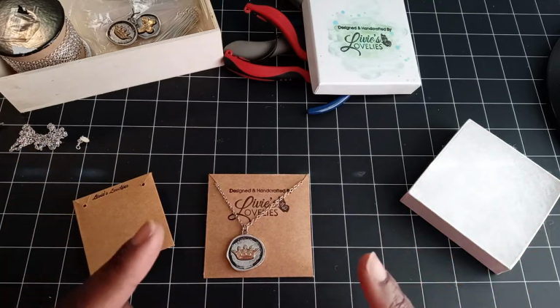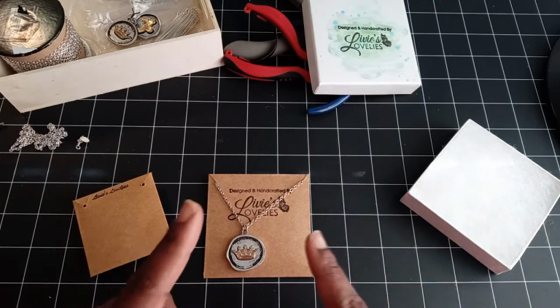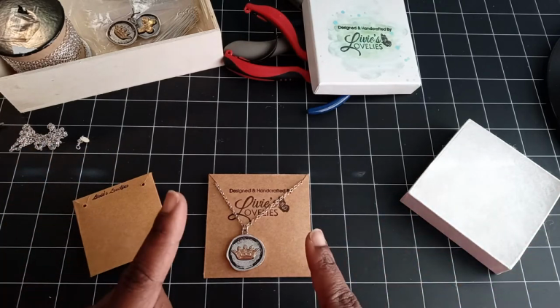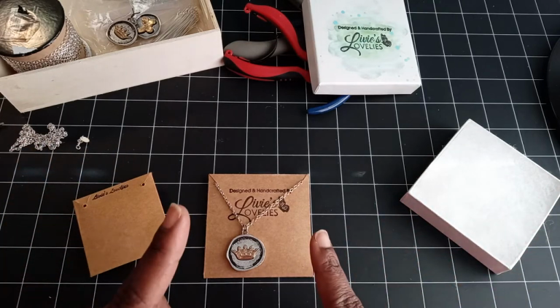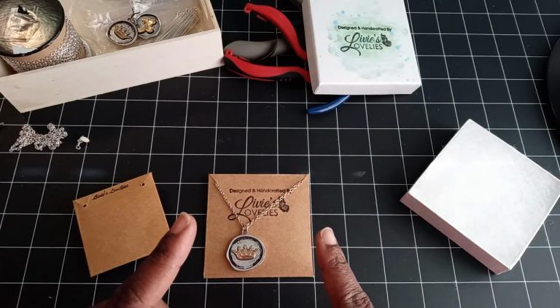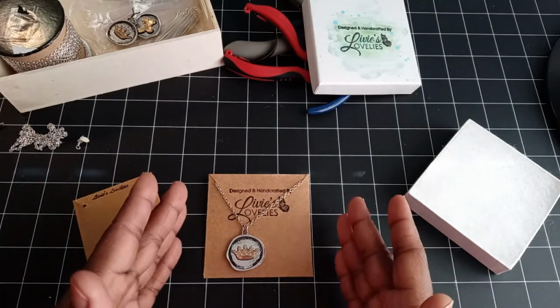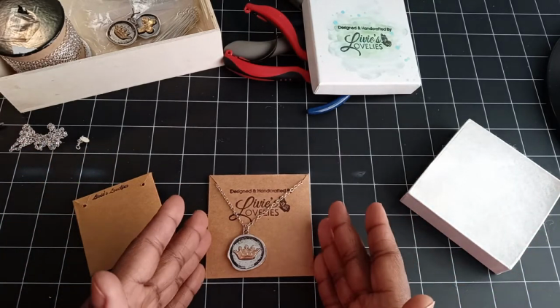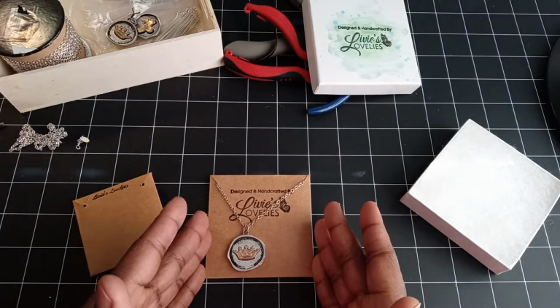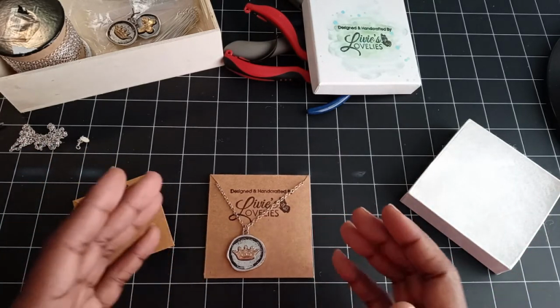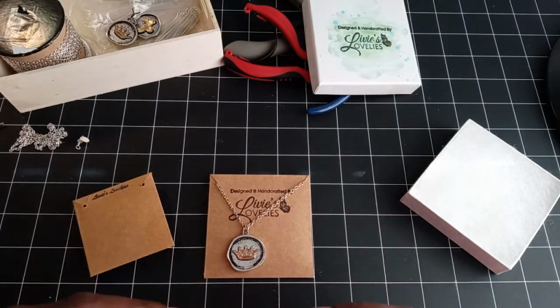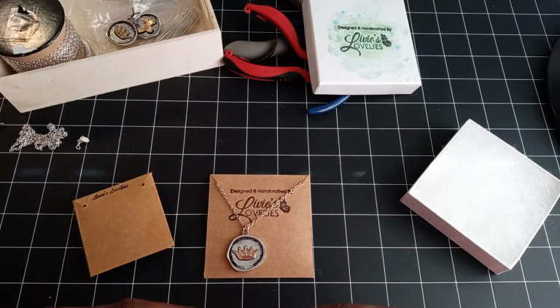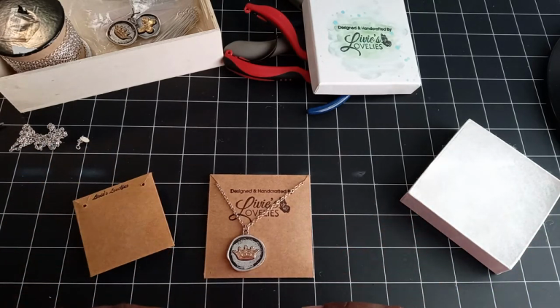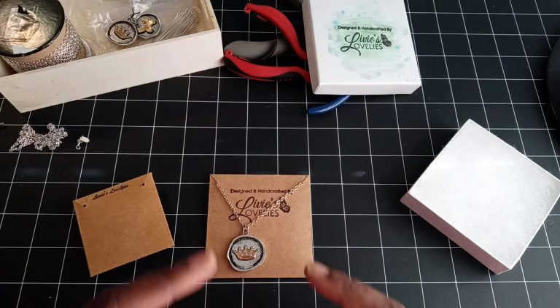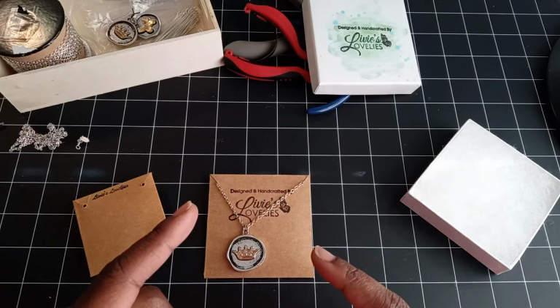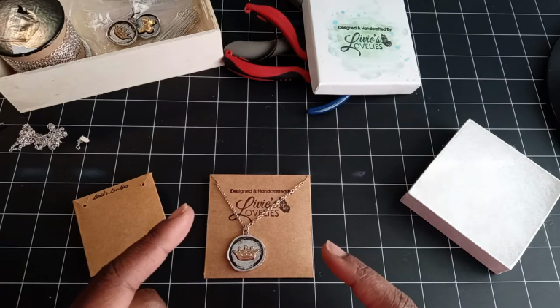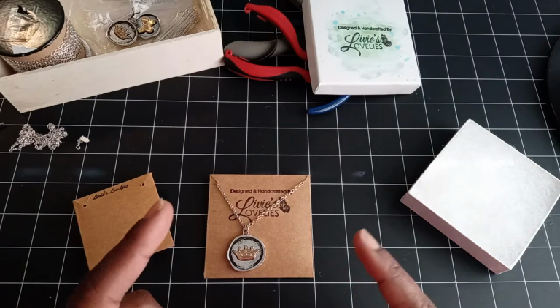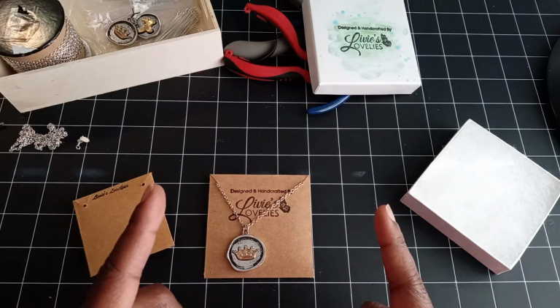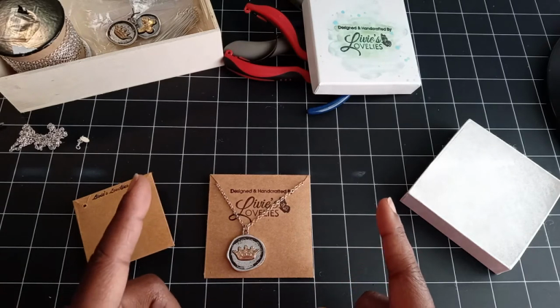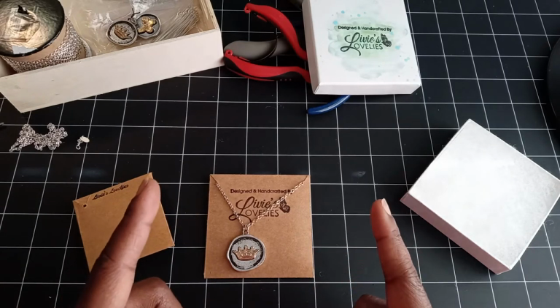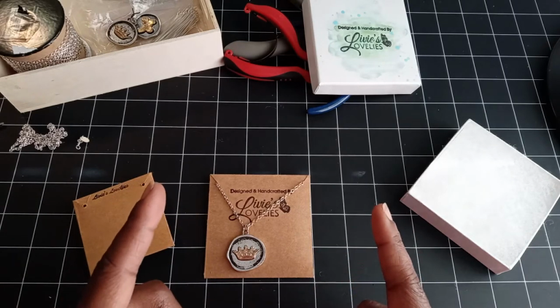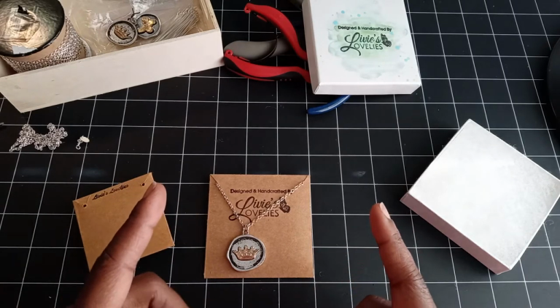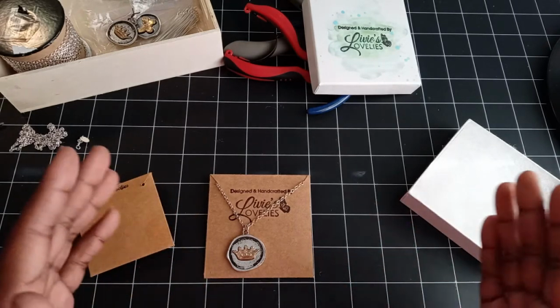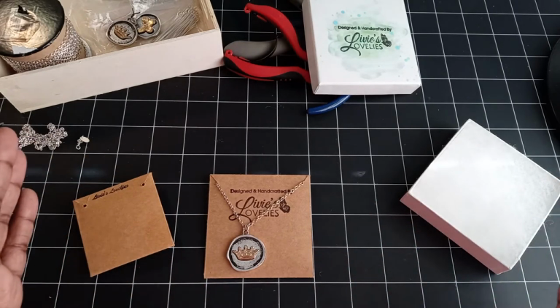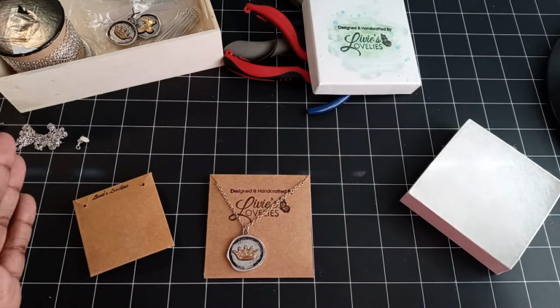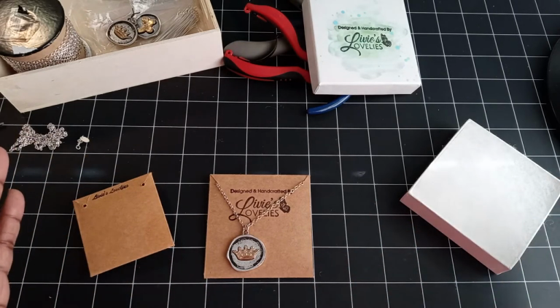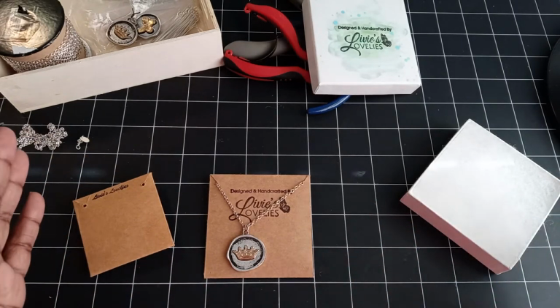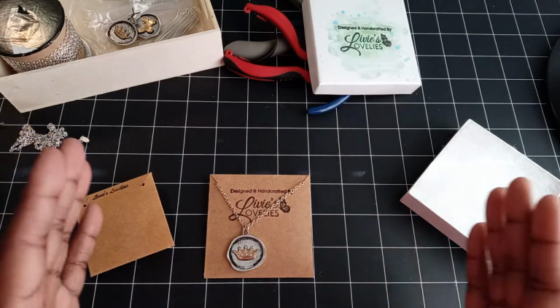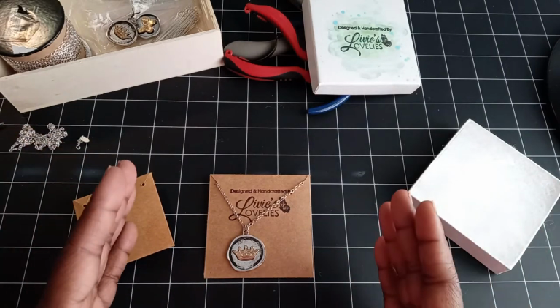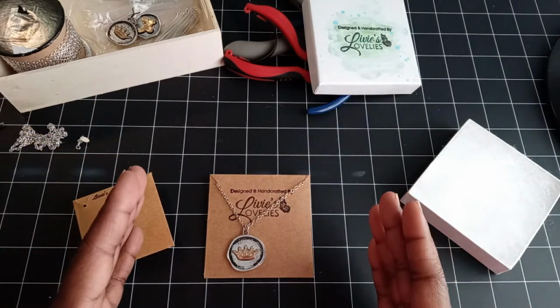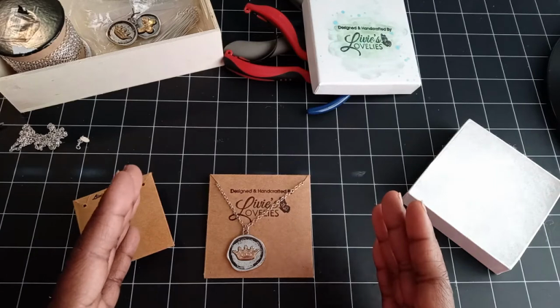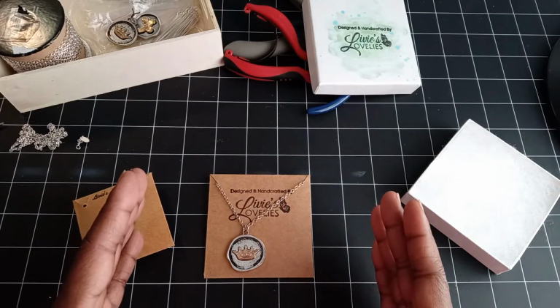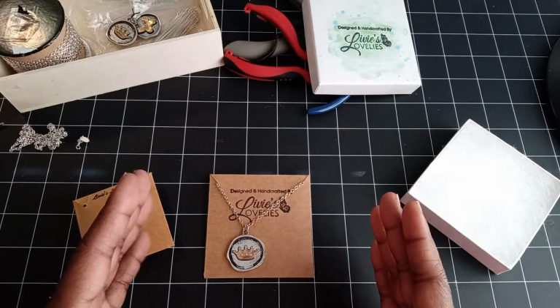You can get two of these three-by-threes out of one sheet of eight and a half by eleven. If you use a twelve by twelve, you'll obviously be able to get more out of it.